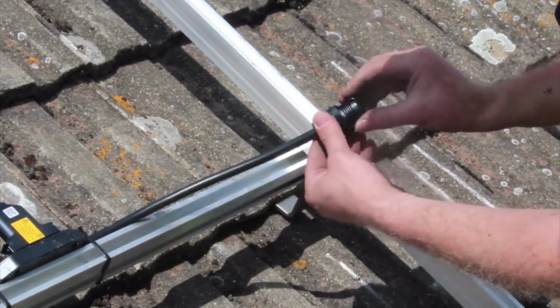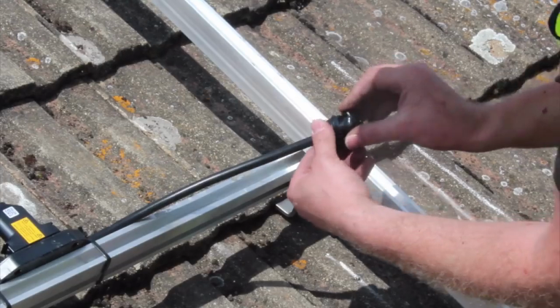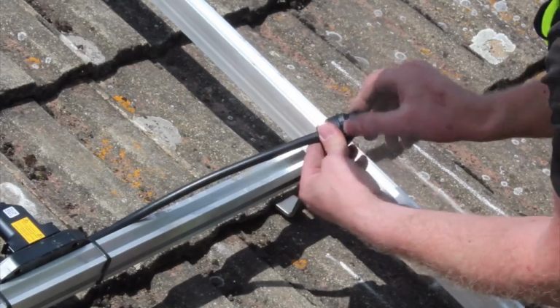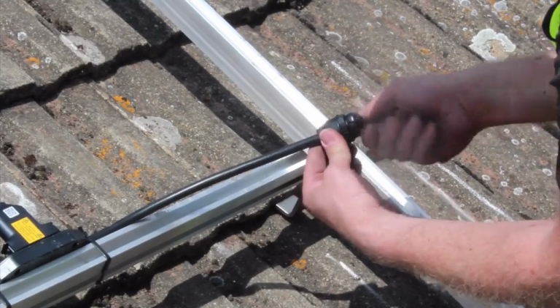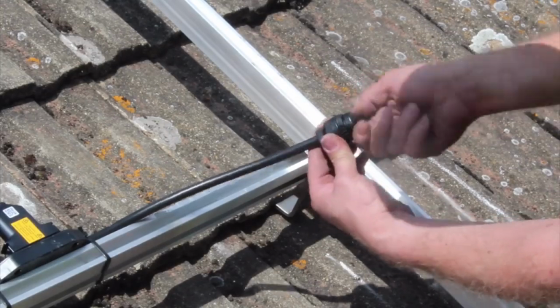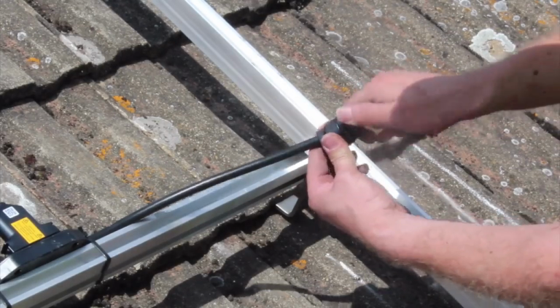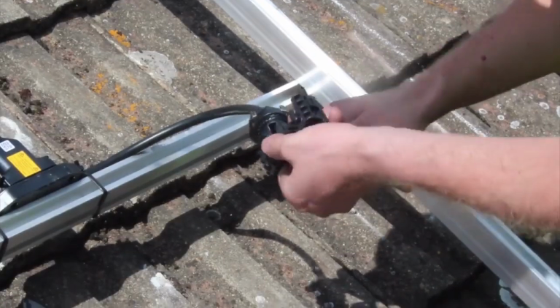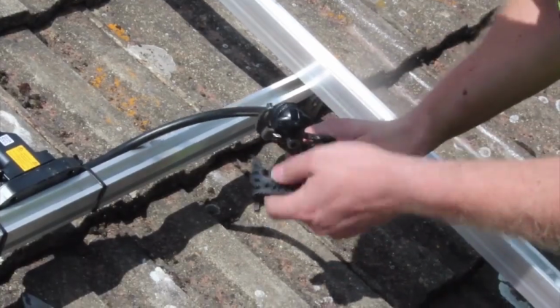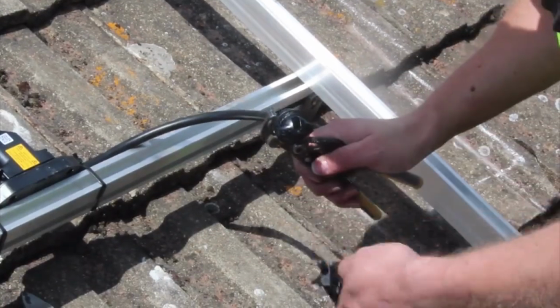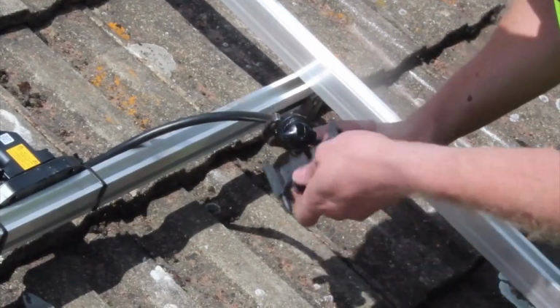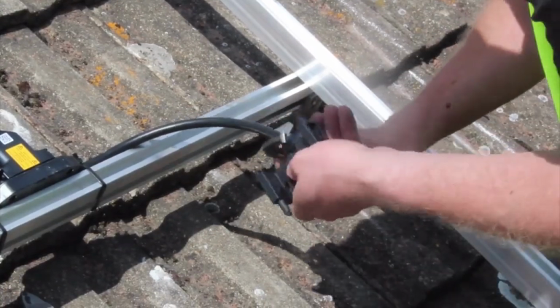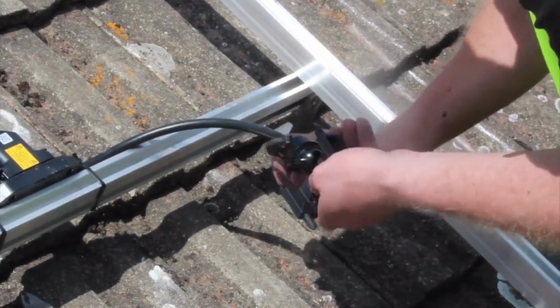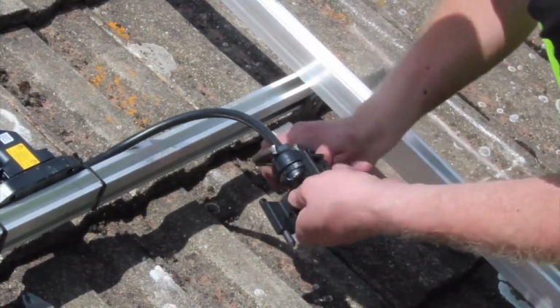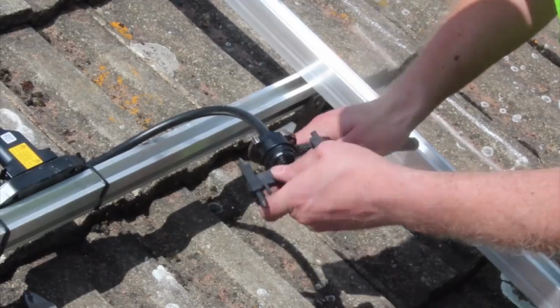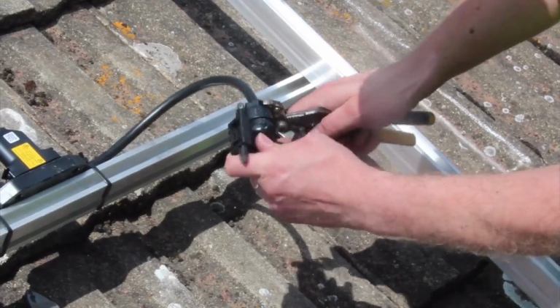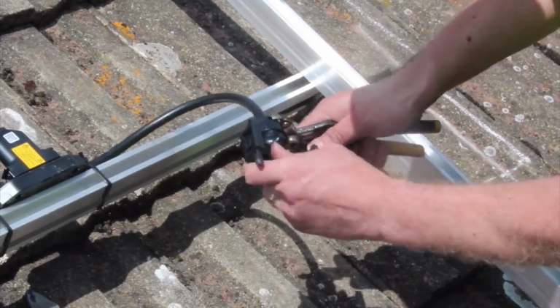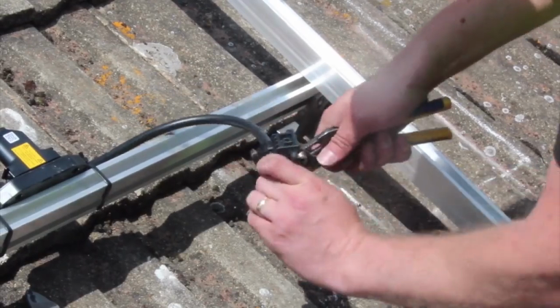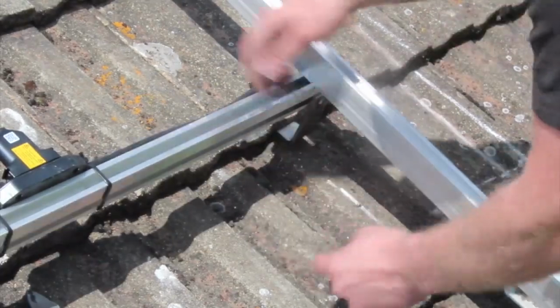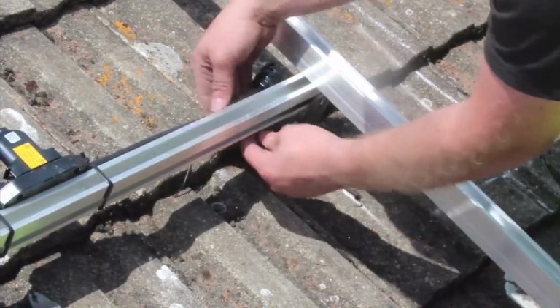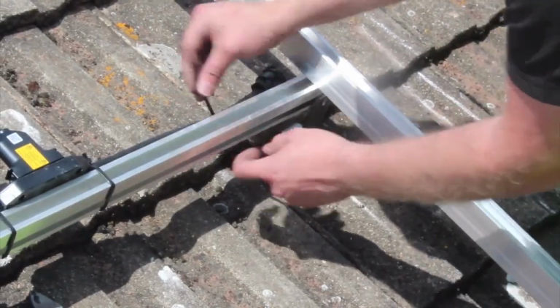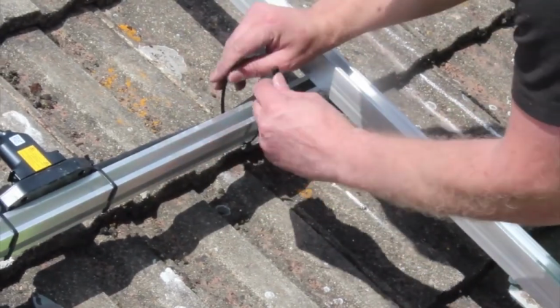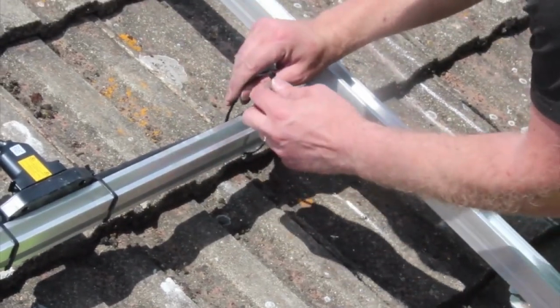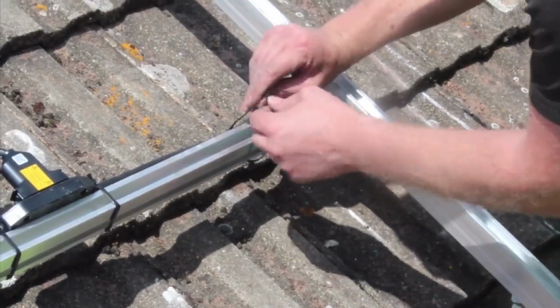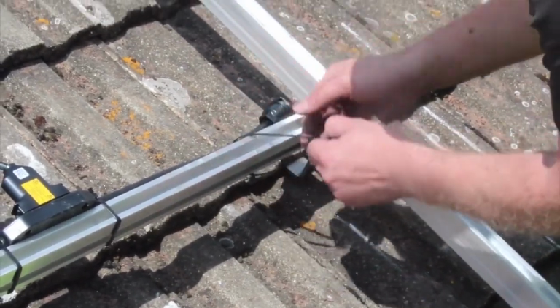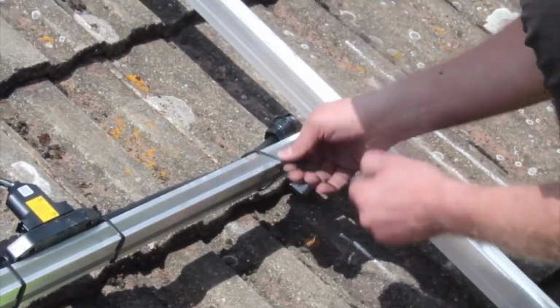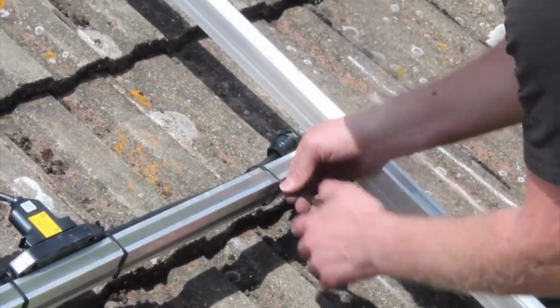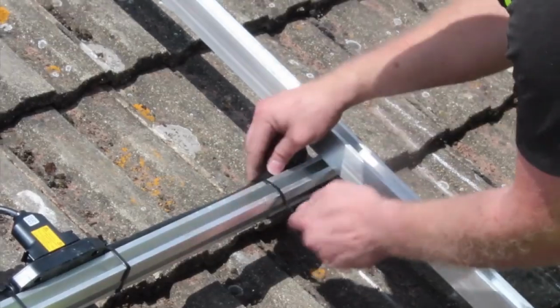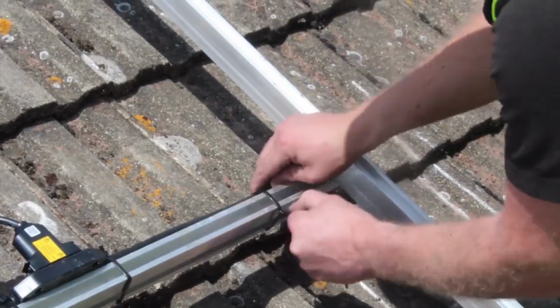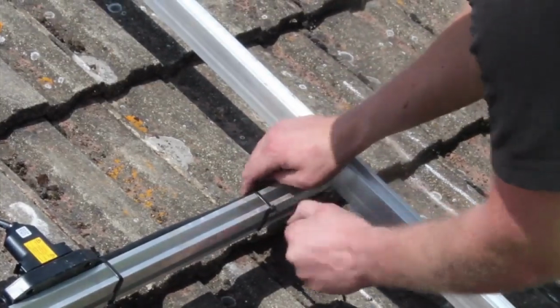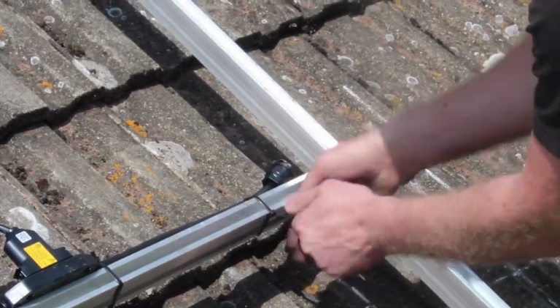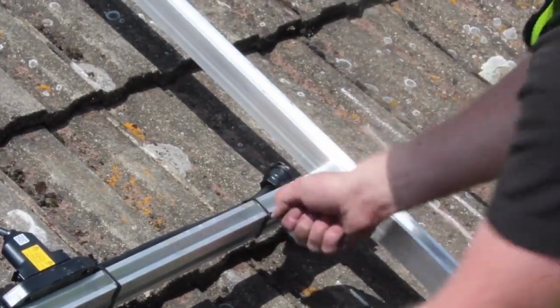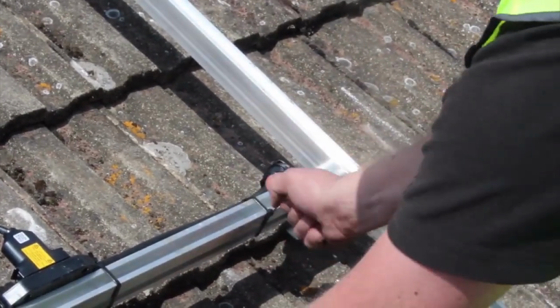Screw the hex nut onto the cap. Insert a screwdriver into the slot on the cap, or use the Enphase disconnect tool to hold it in place. Using cable ties, secure the N gauge cable and termination end cap to the rail, ensuring they will not touch the roof.